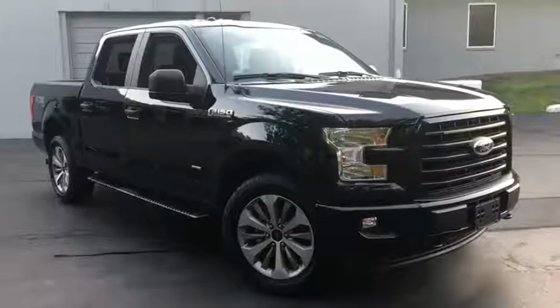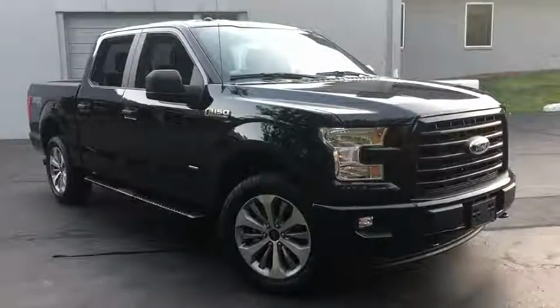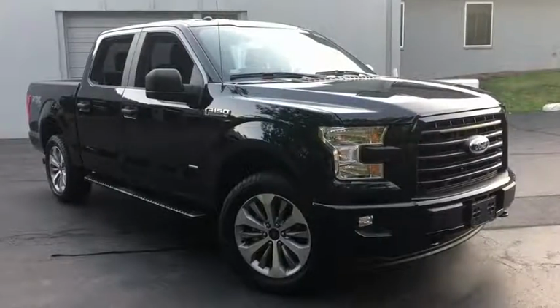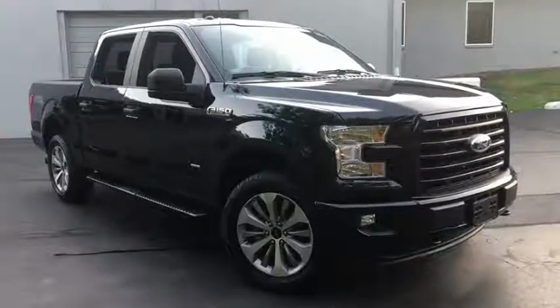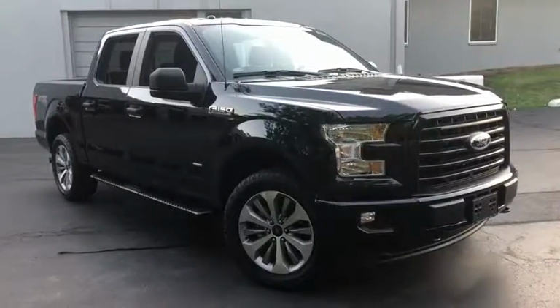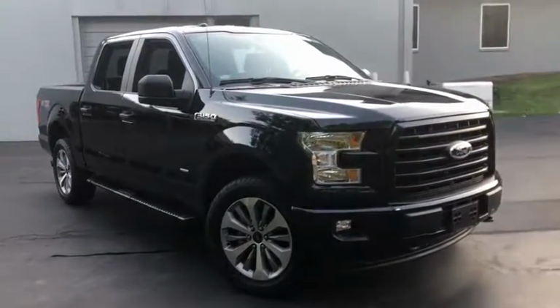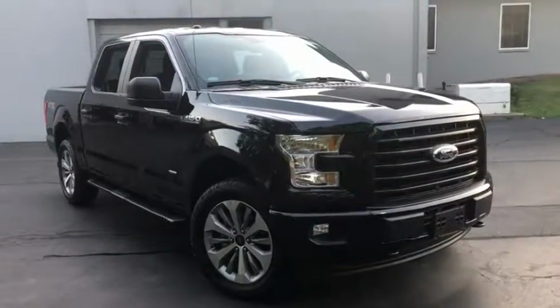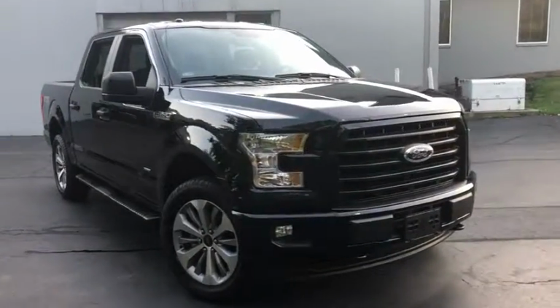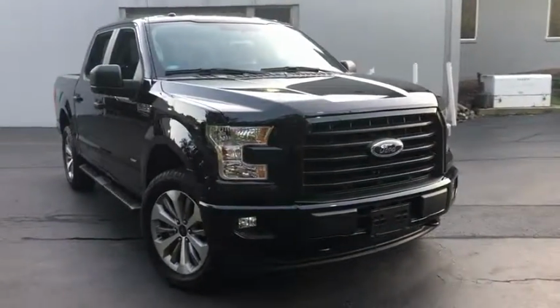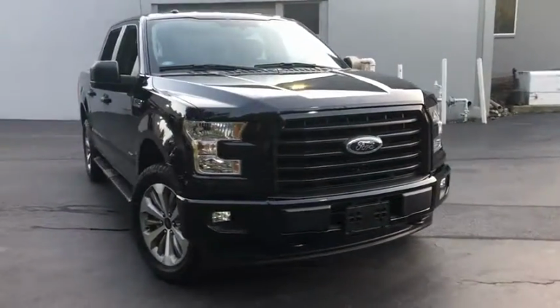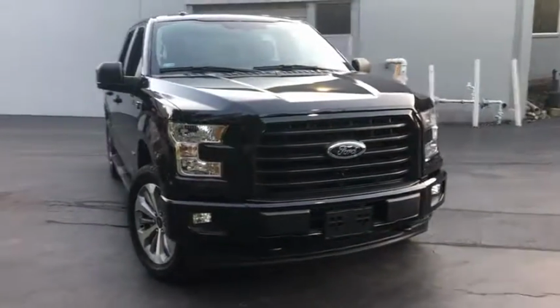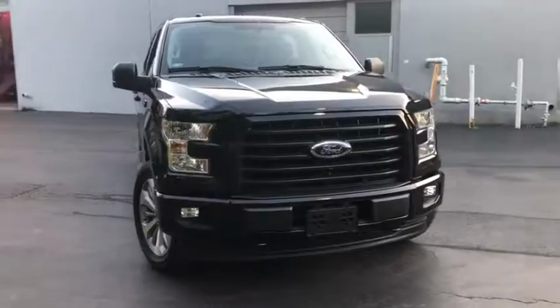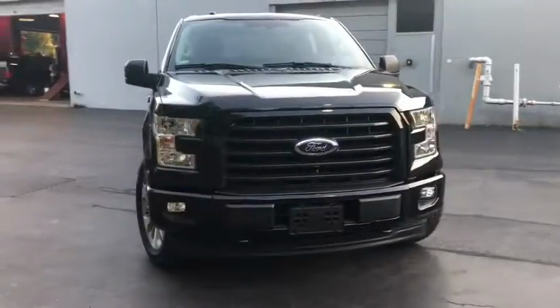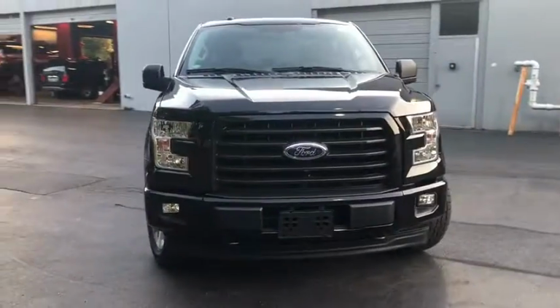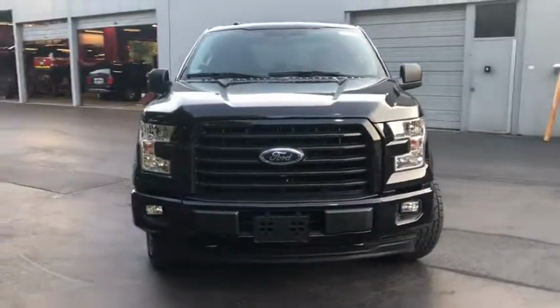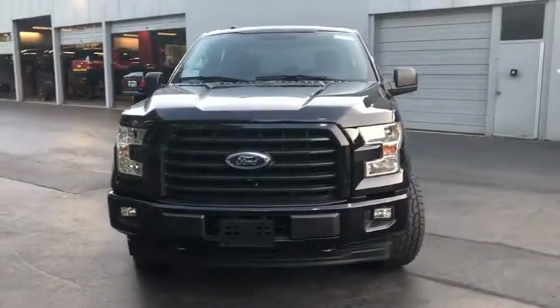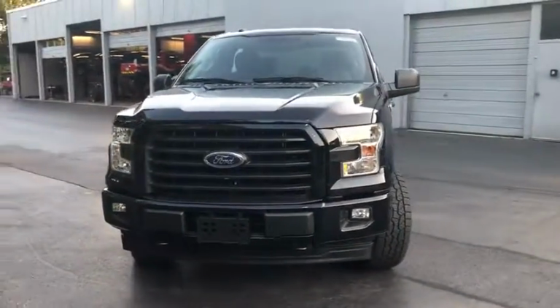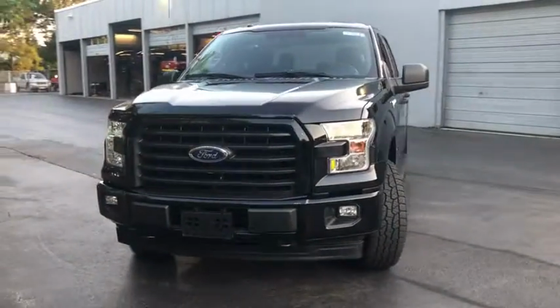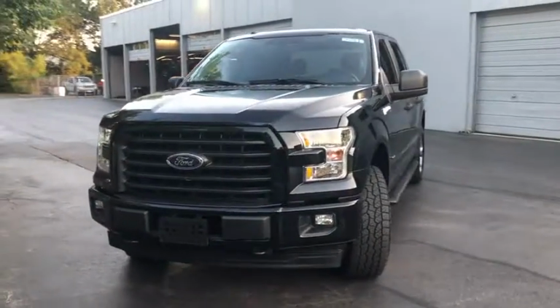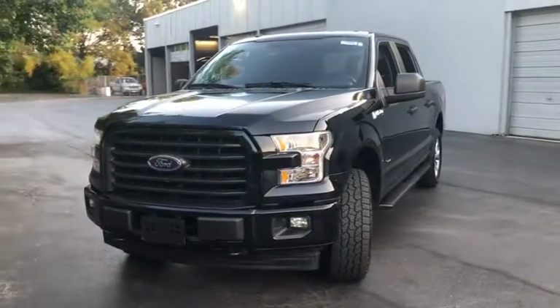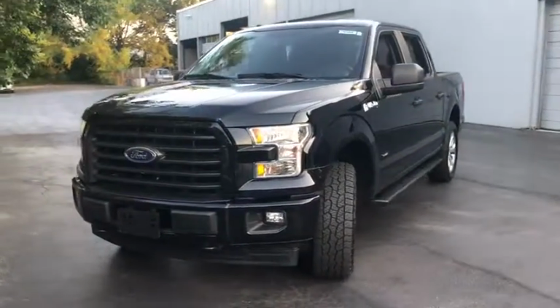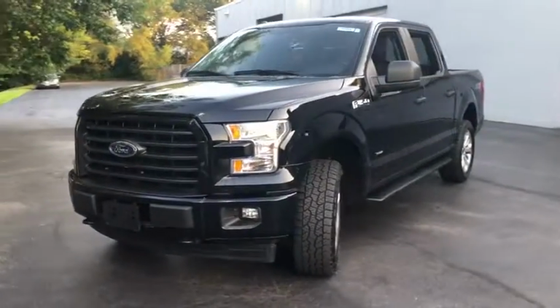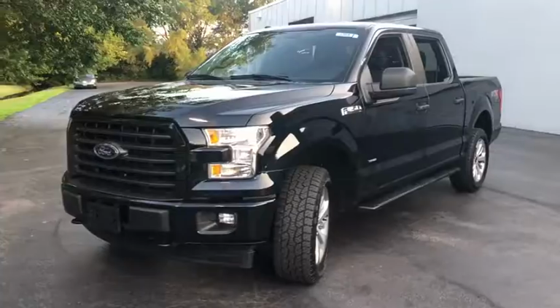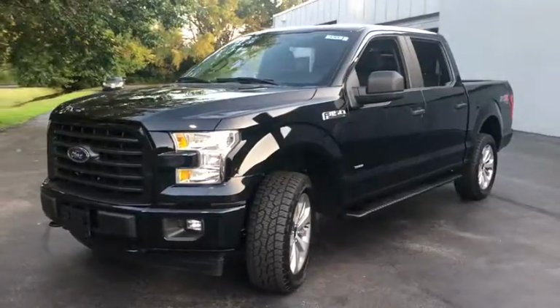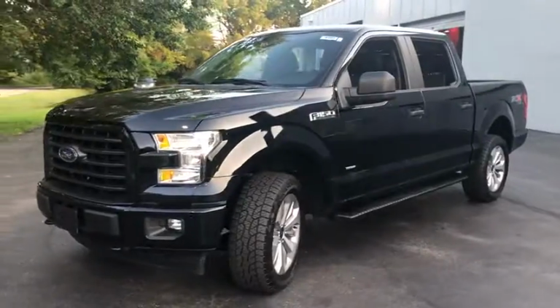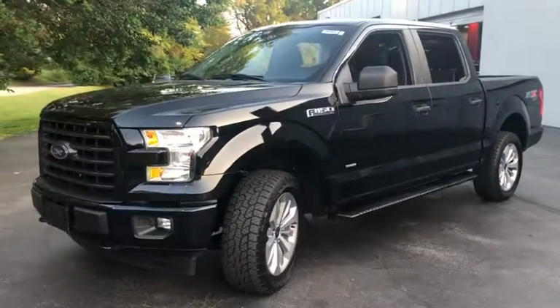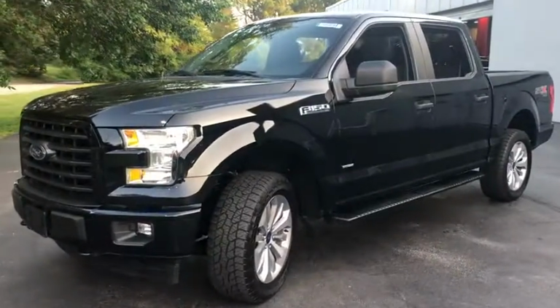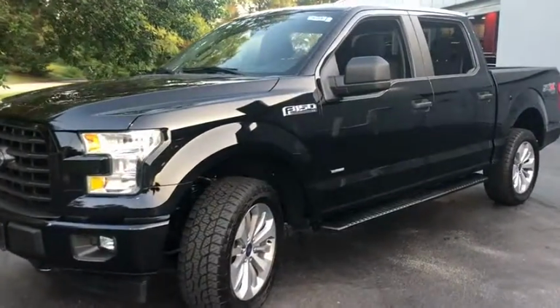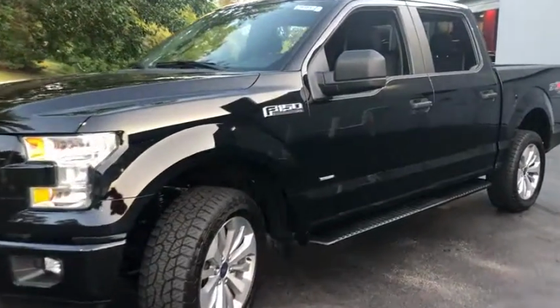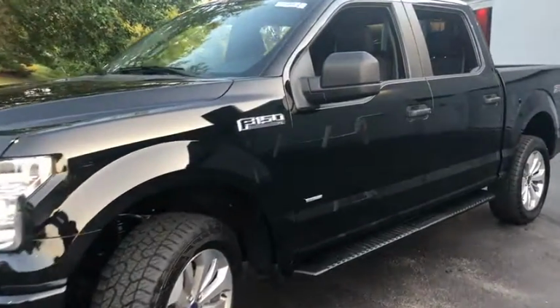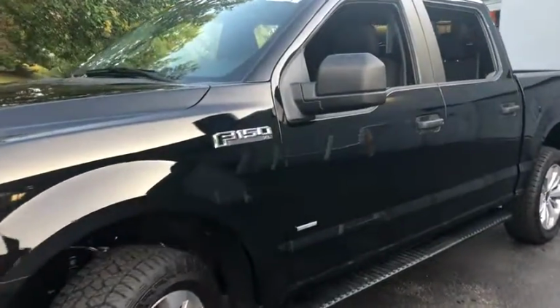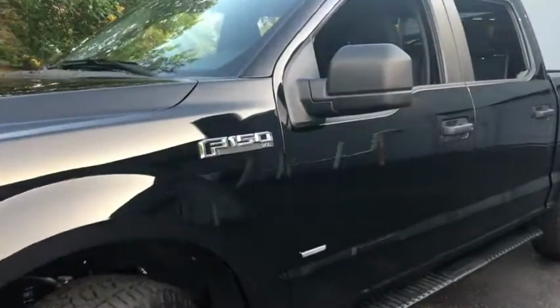Stop by and take a look at the 2017 Ford F-150. A Ford F-150 knows how to handle any situation. It's built to follow orders. No whining. This vehicle has less than 15,000 miles.